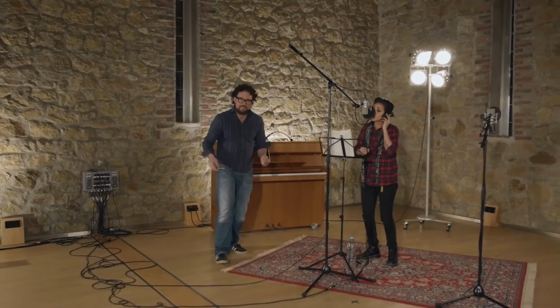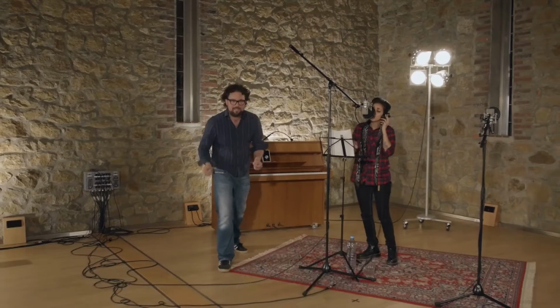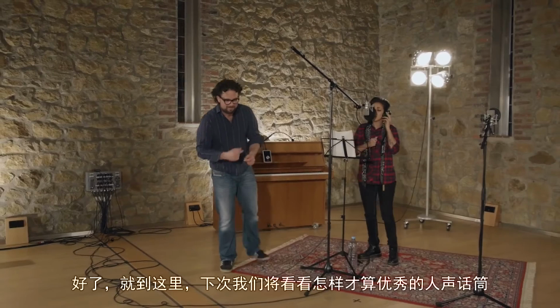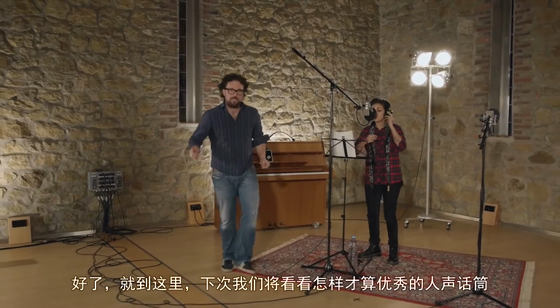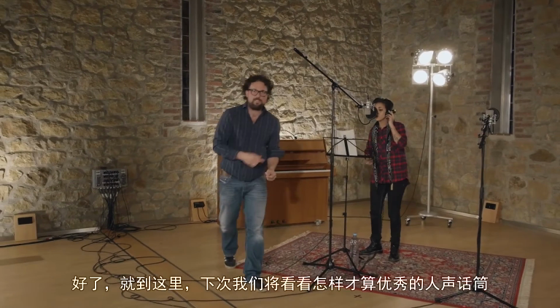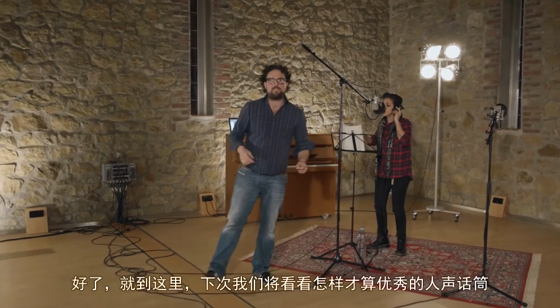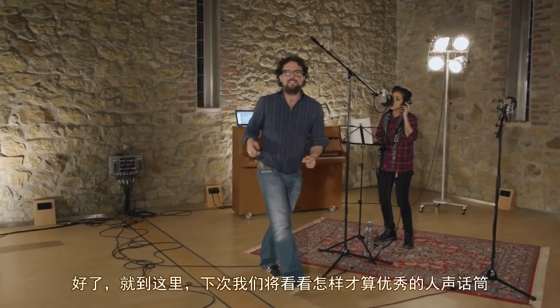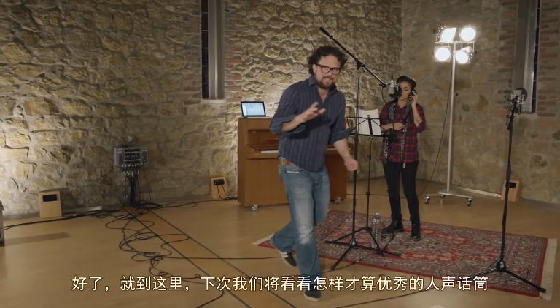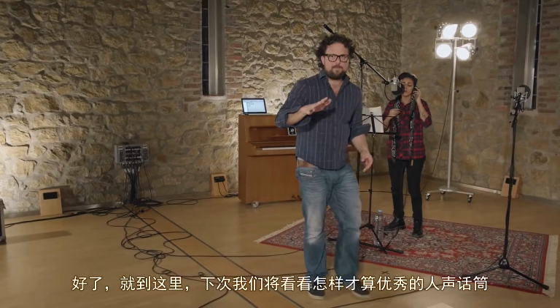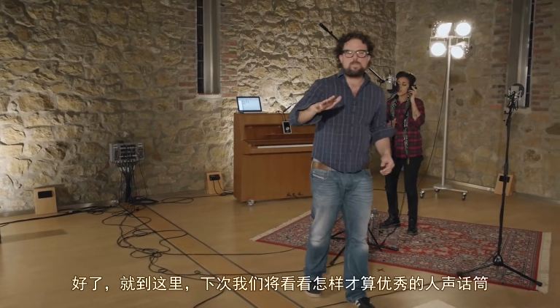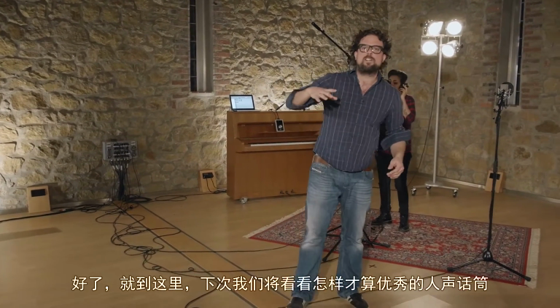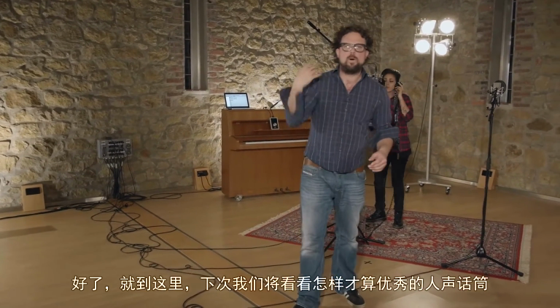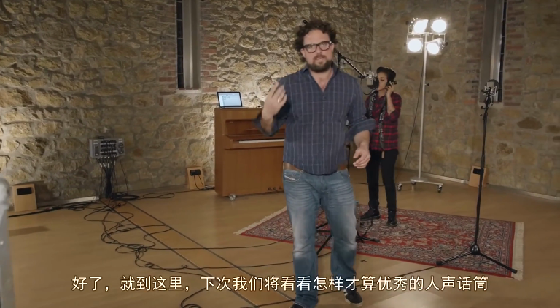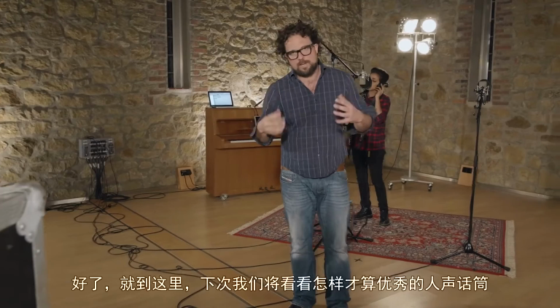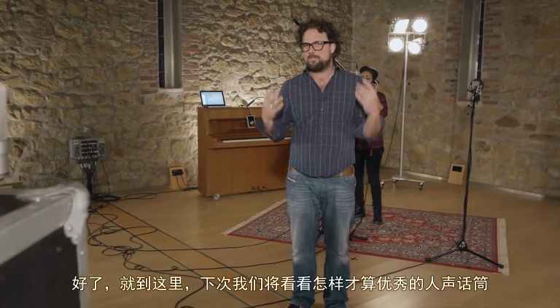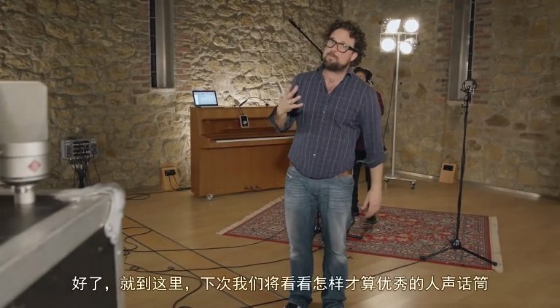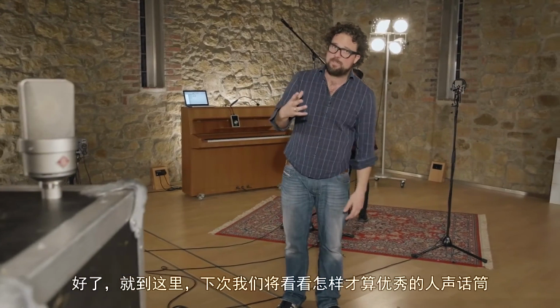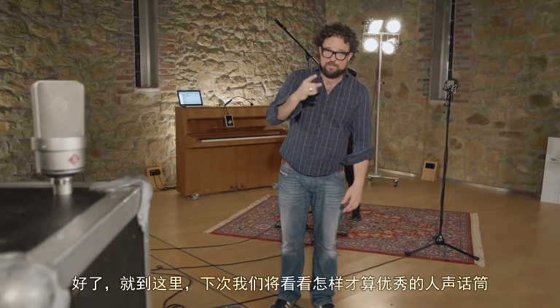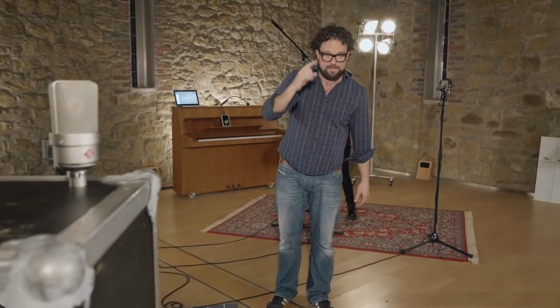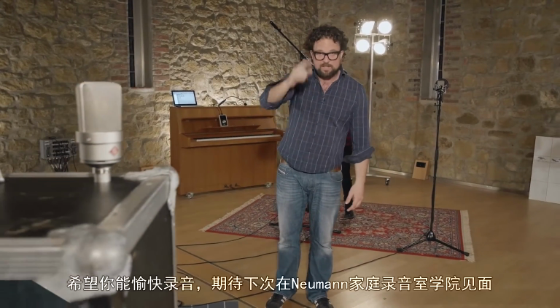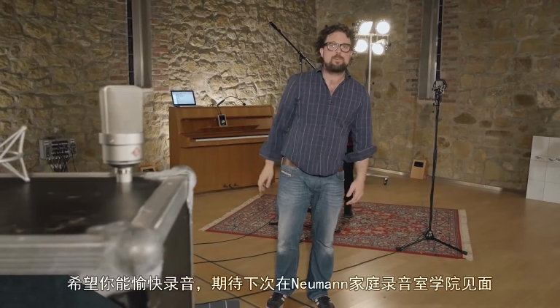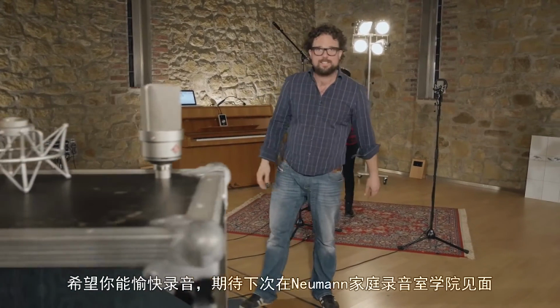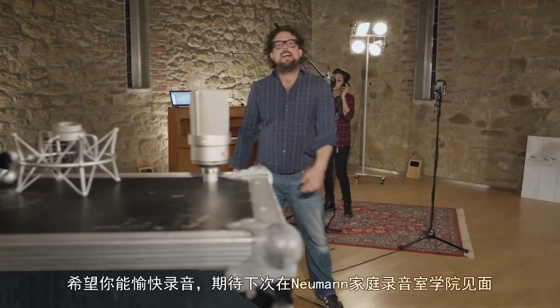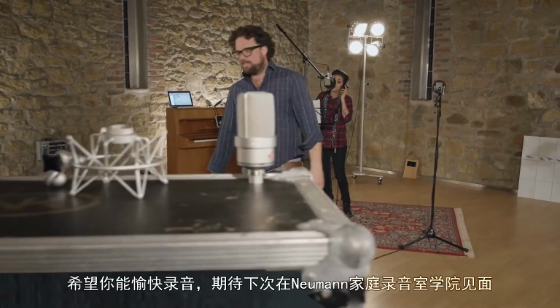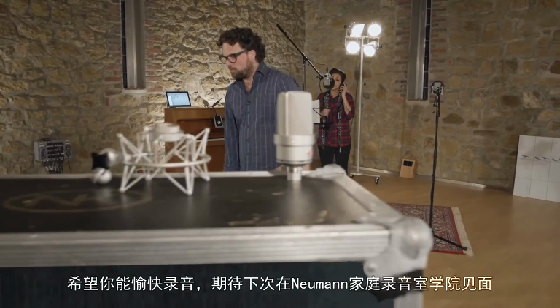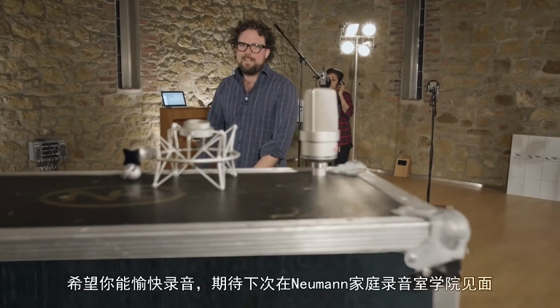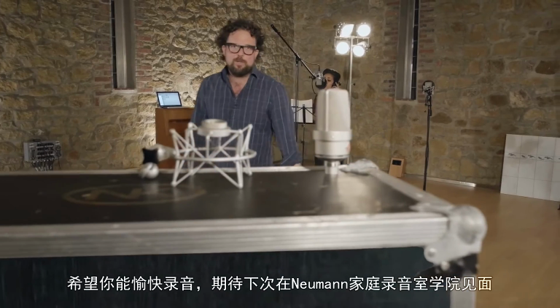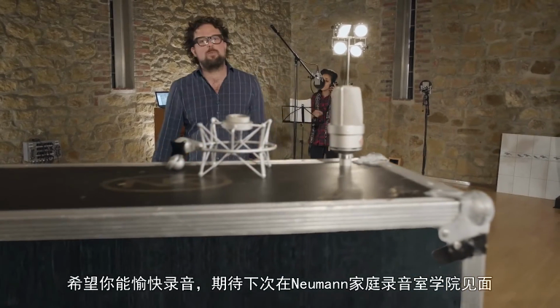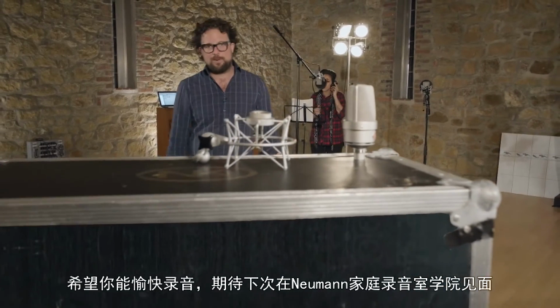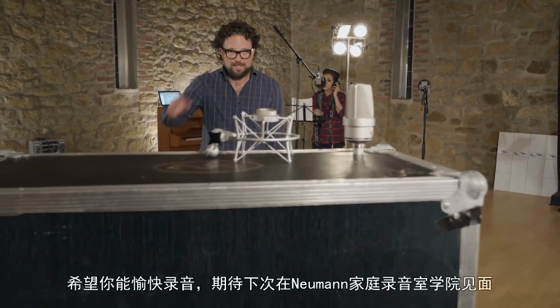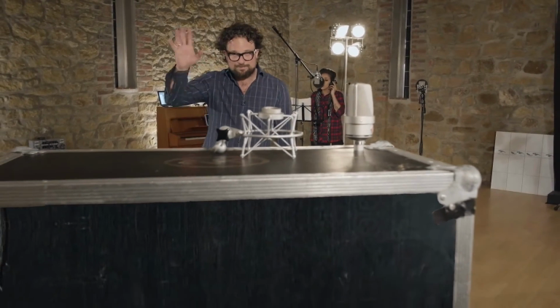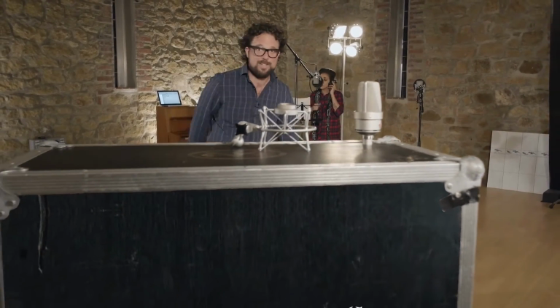So much for this episode. Next time, we will be looking at what makes a great vocal microphone. Until then, enjoy recording and we'll see you soon at the Neumann Home Studio Academy.